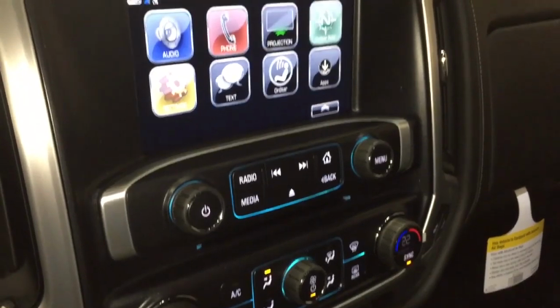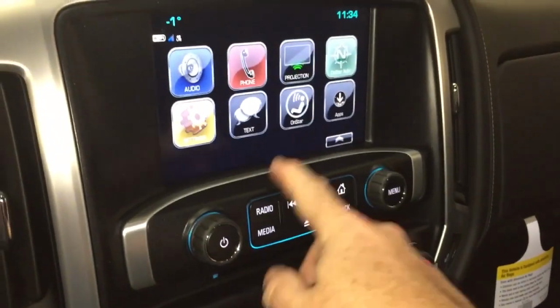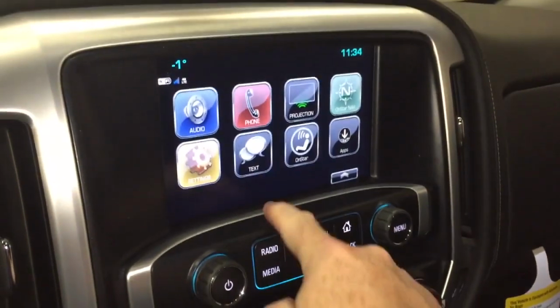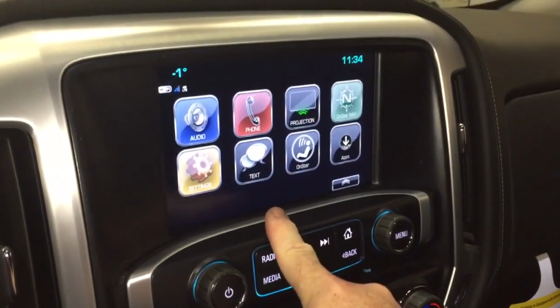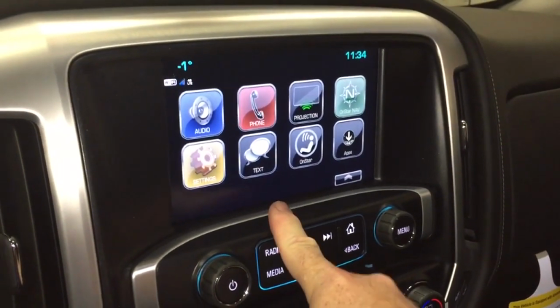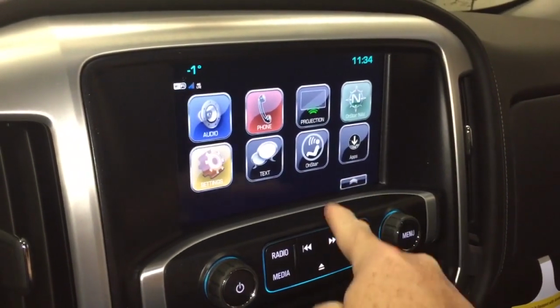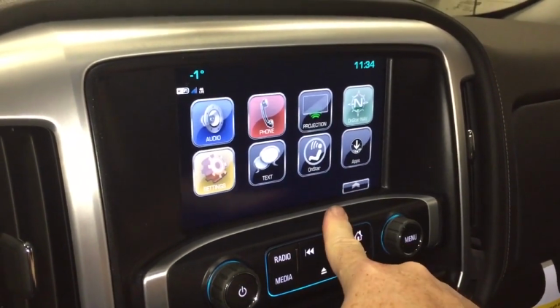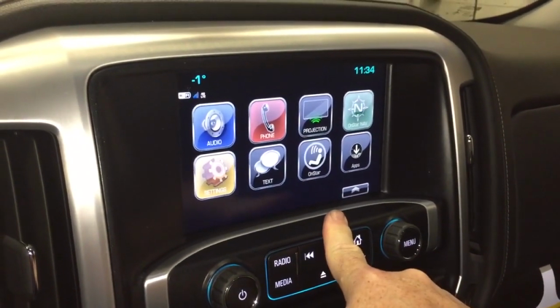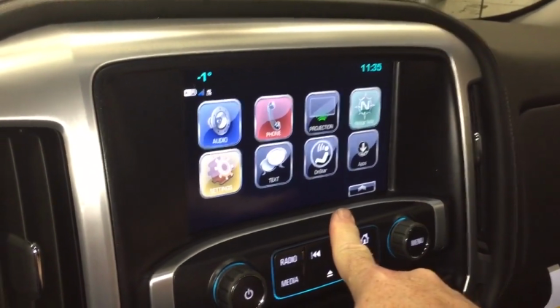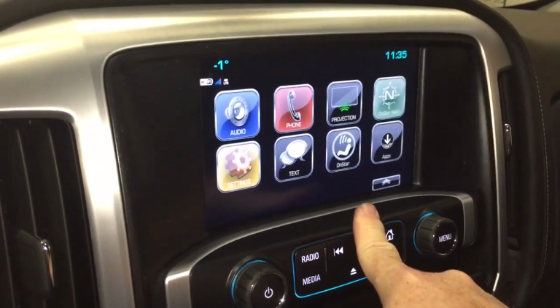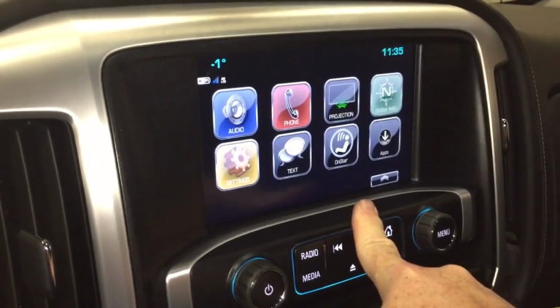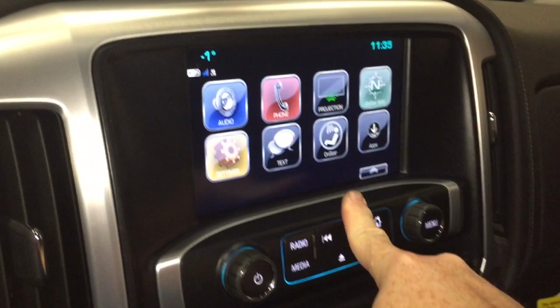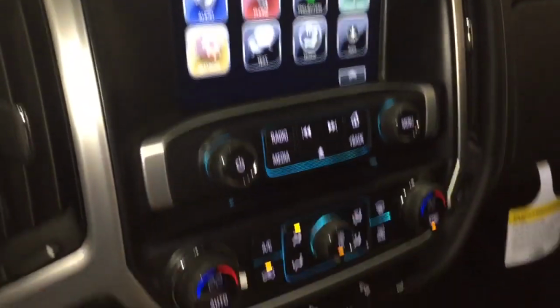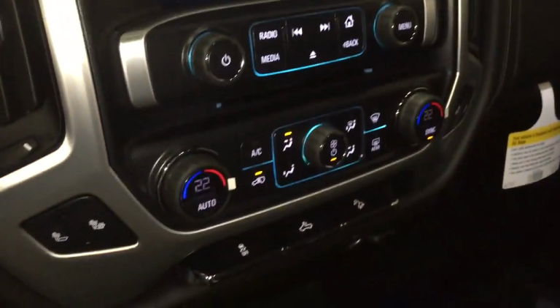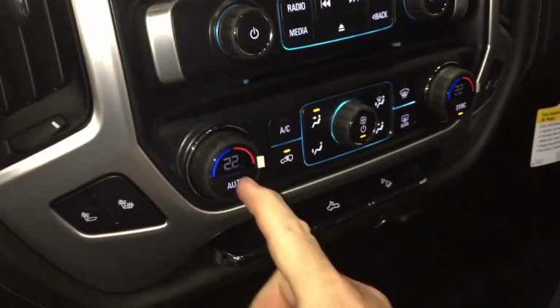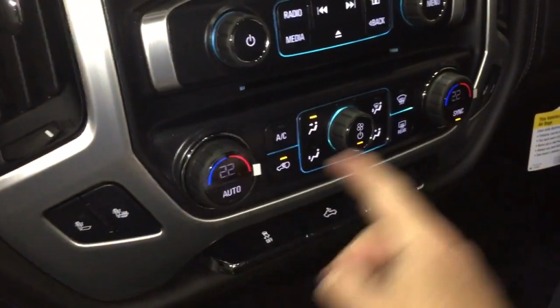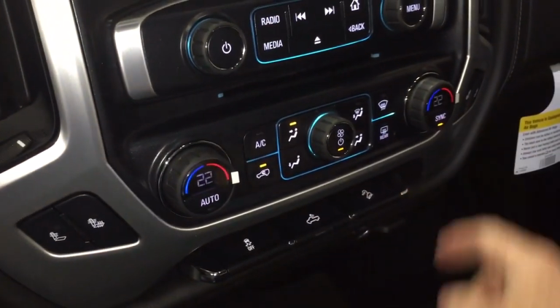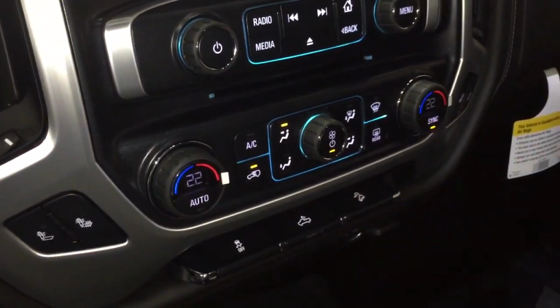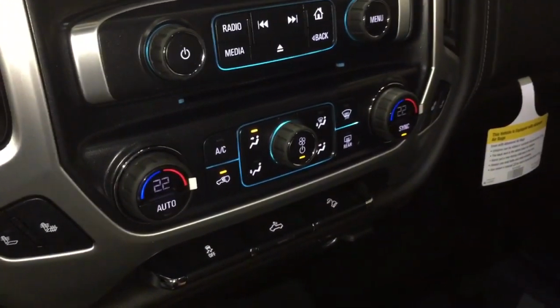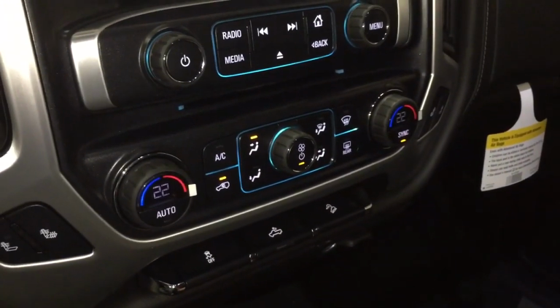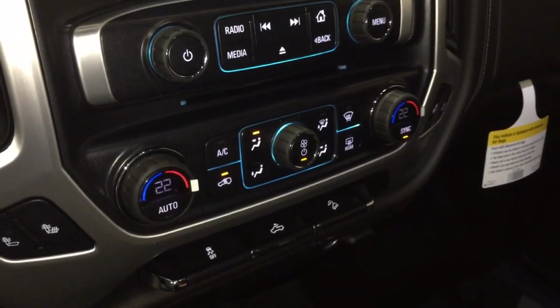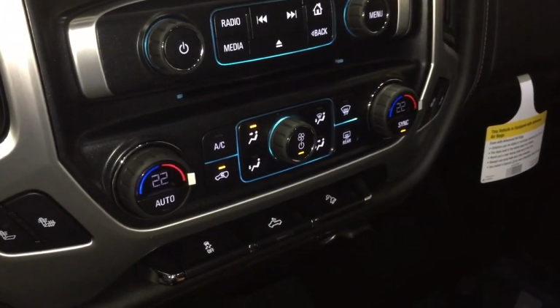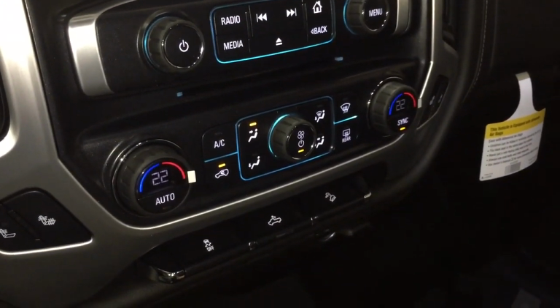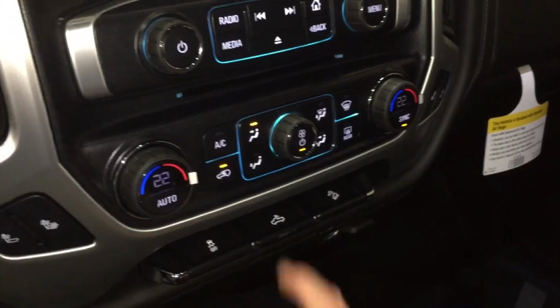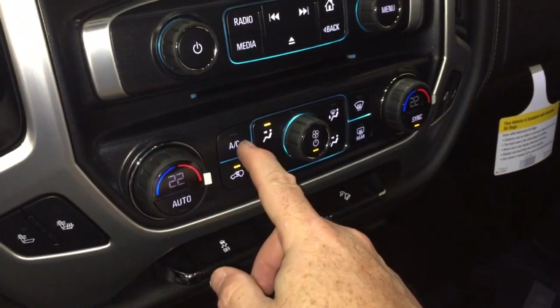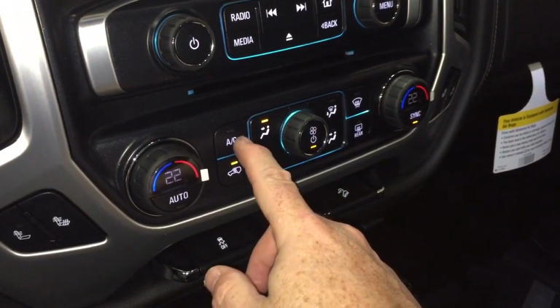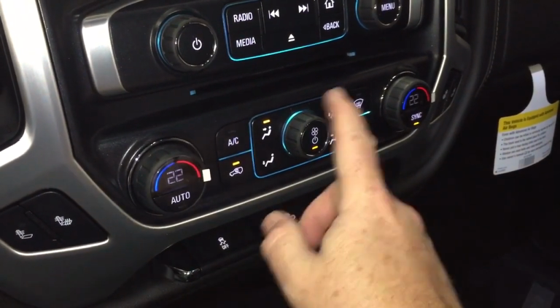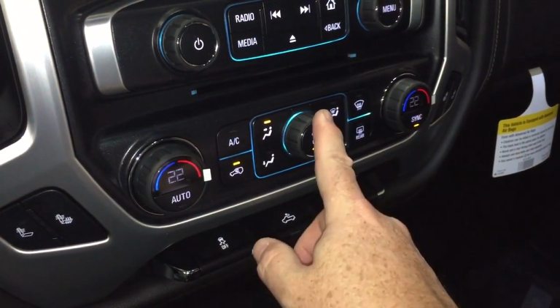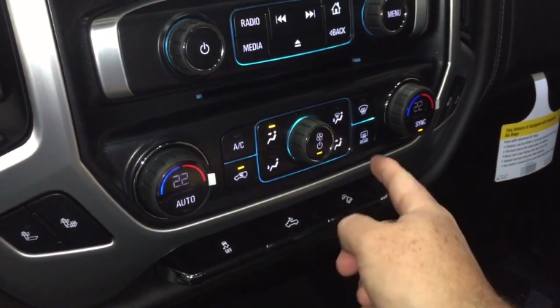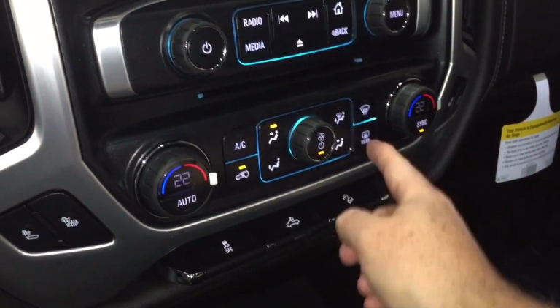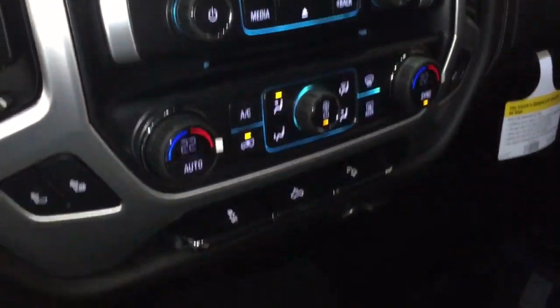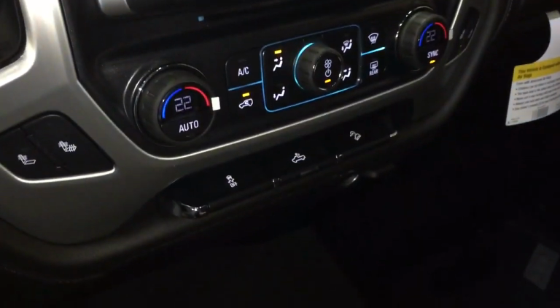You also have hands-free text, the full range of OnStar services including the Wi-Fi hotspot, and dual-zone climate control for heating and air conditioning. That gives you your AC button, fan speed control, and front and rear defrosters.